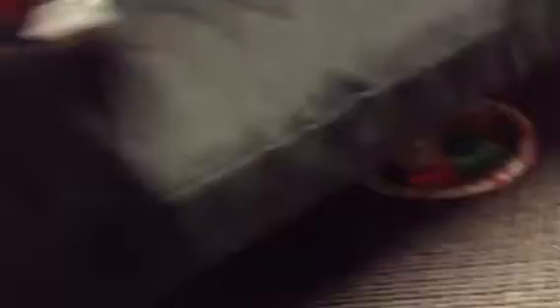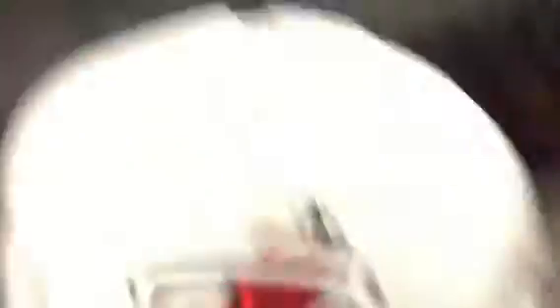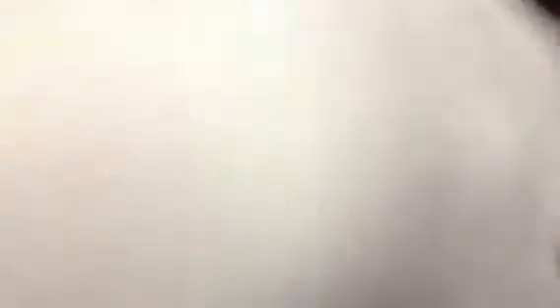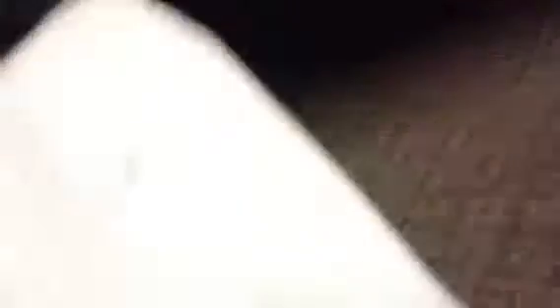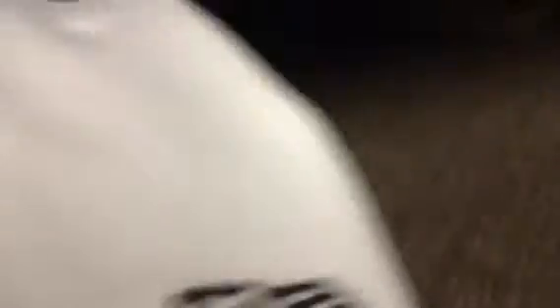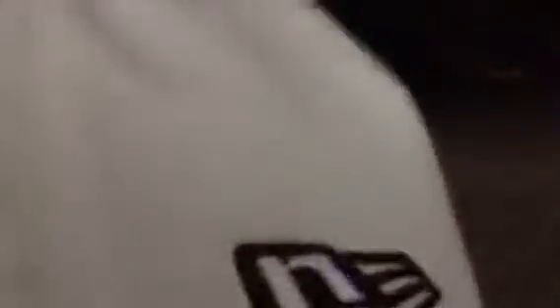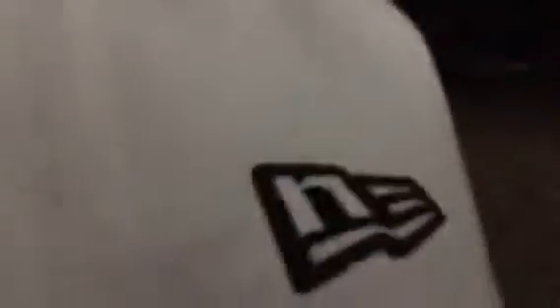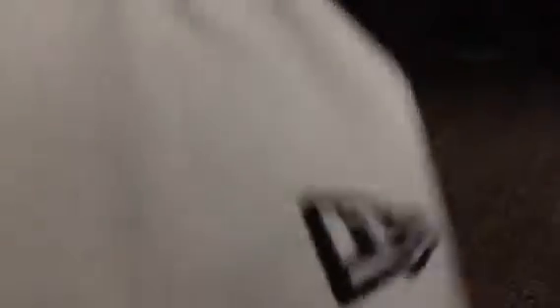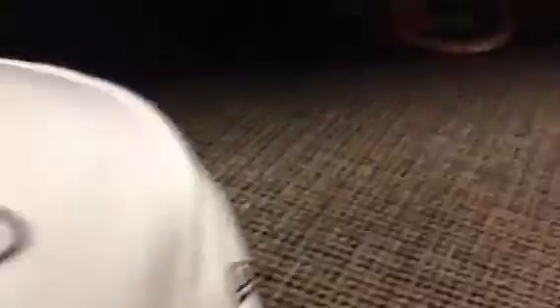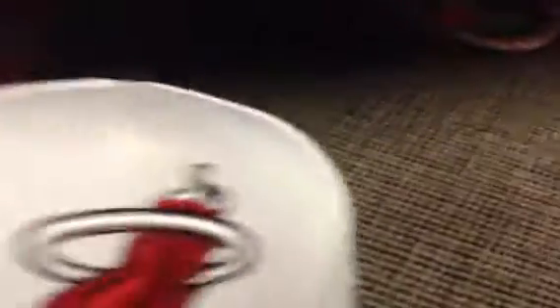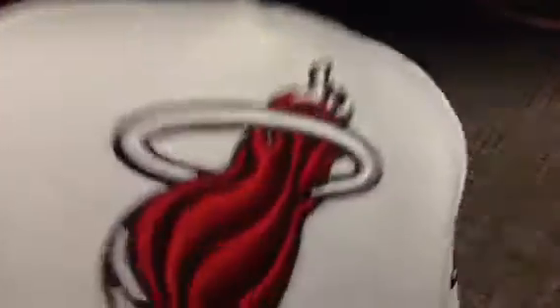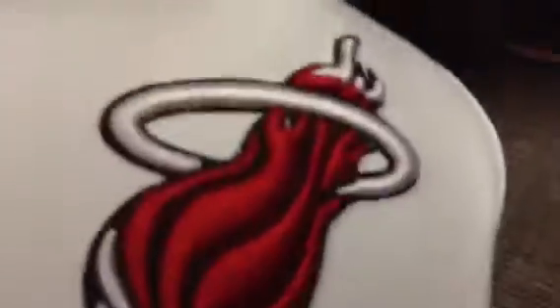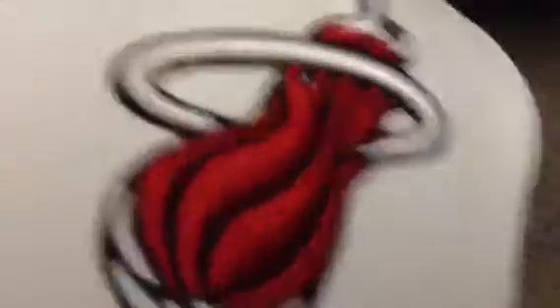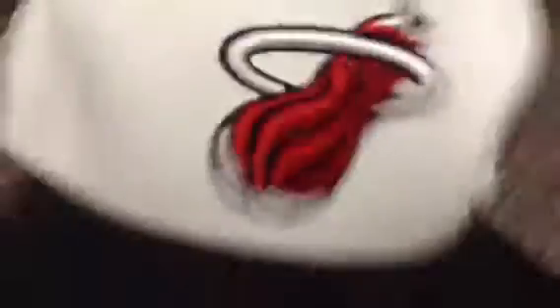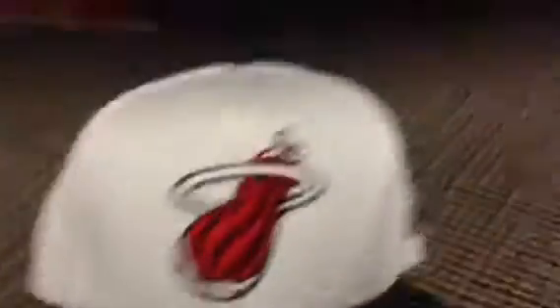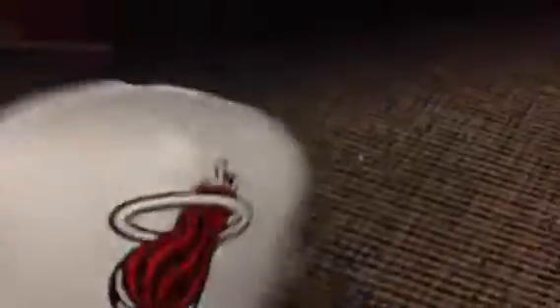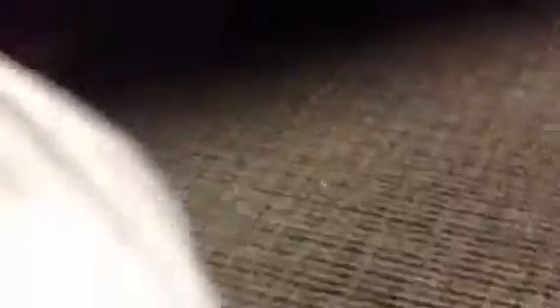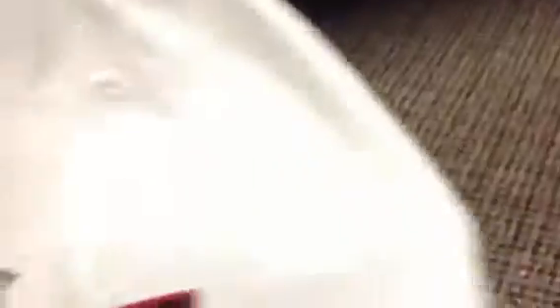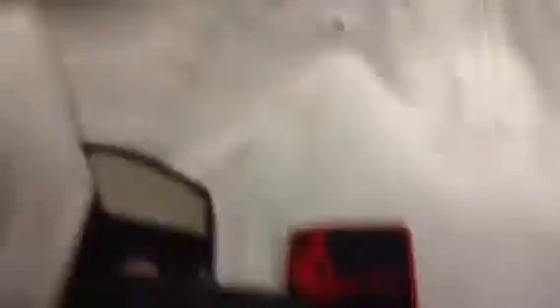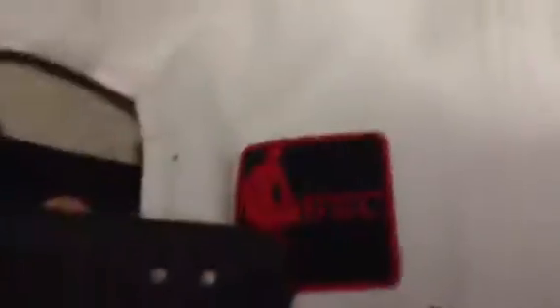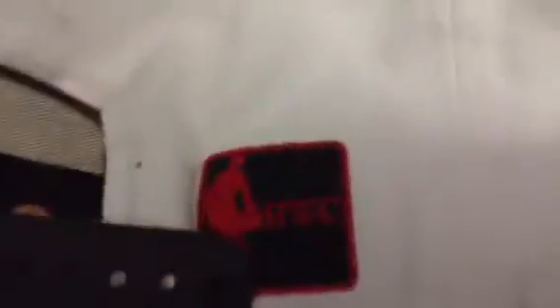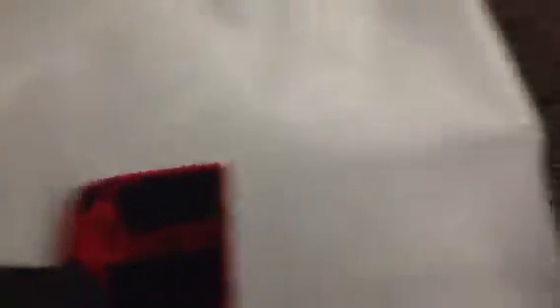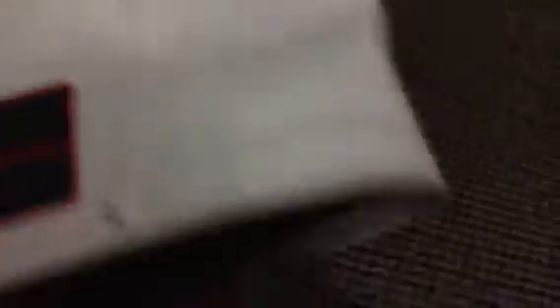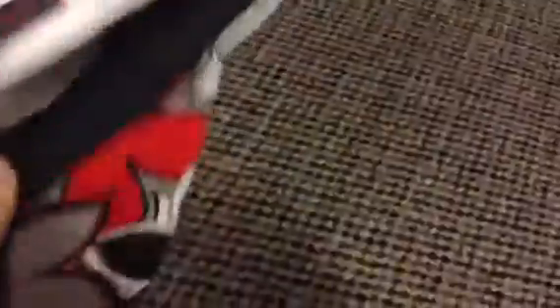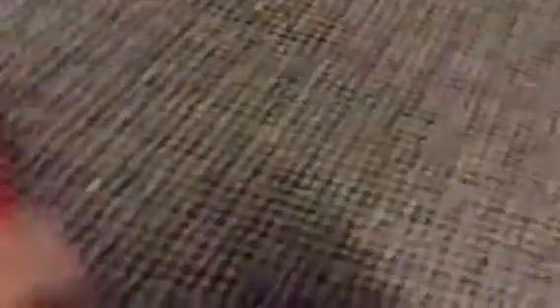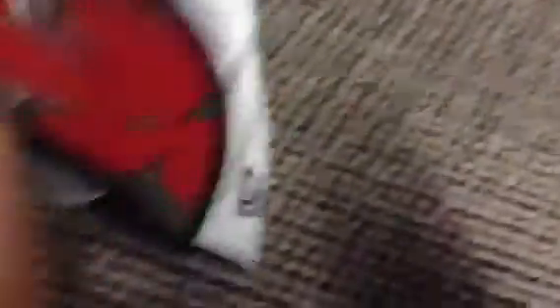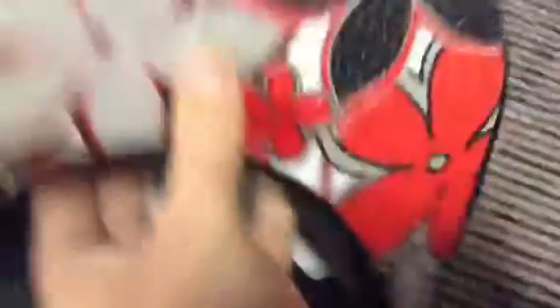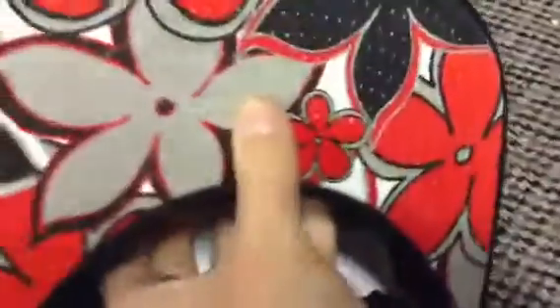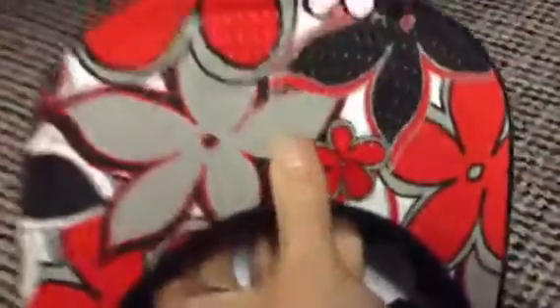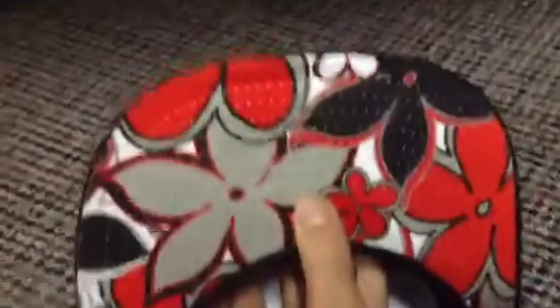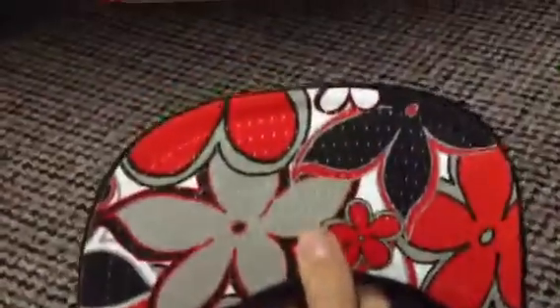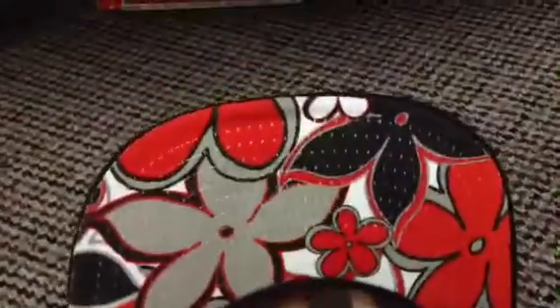Next up is my New Era Miami Heat hat — hardwood classic, and a nice underbrim.